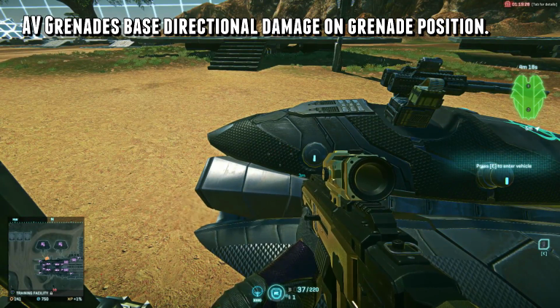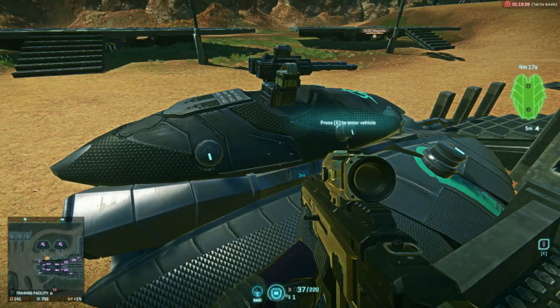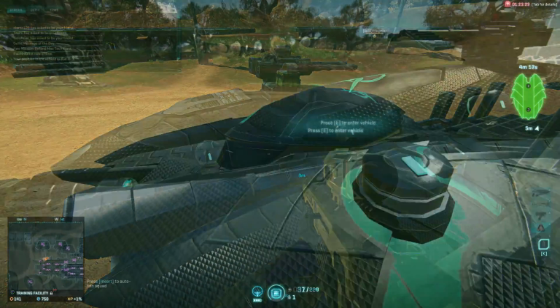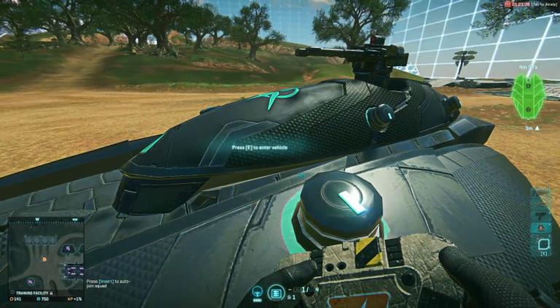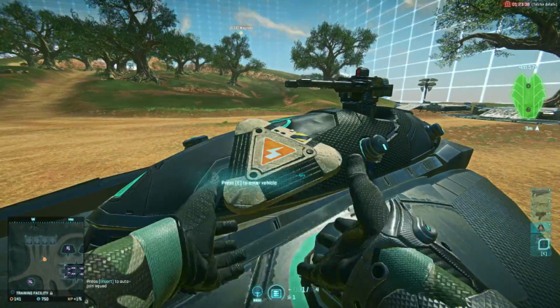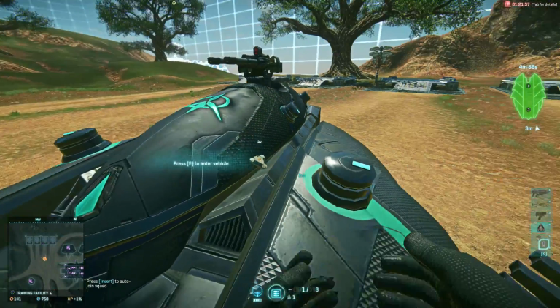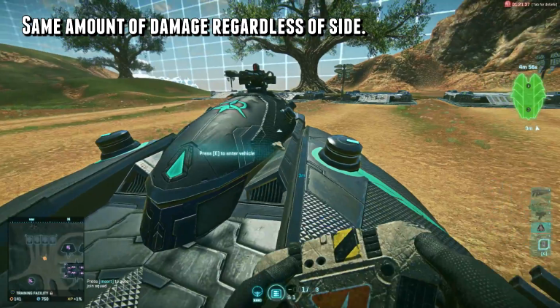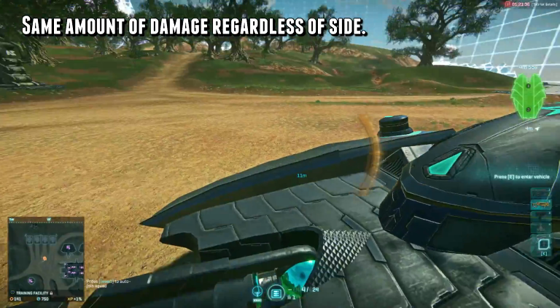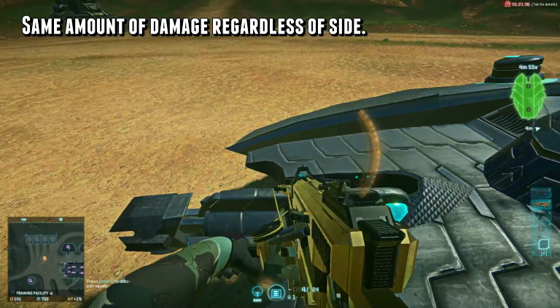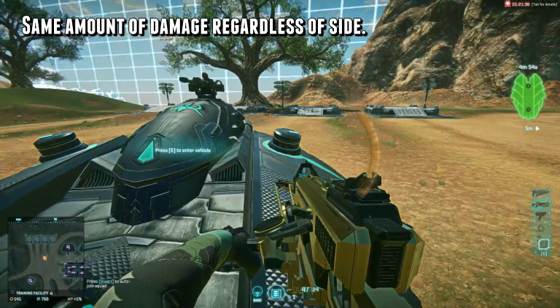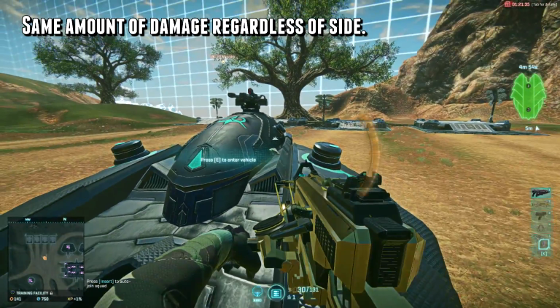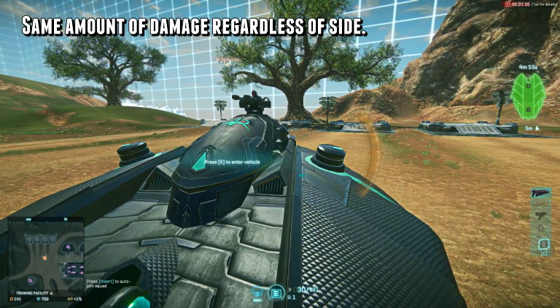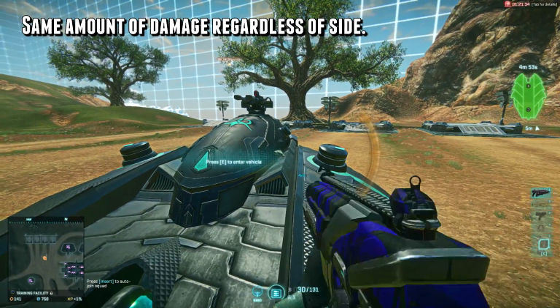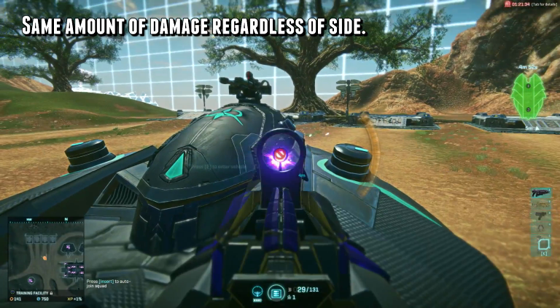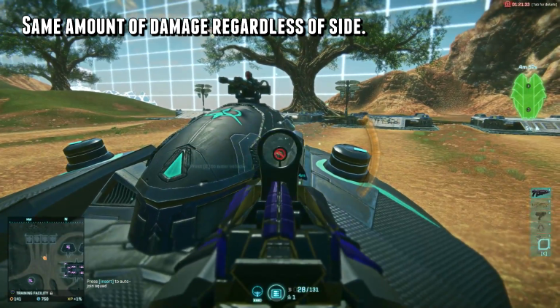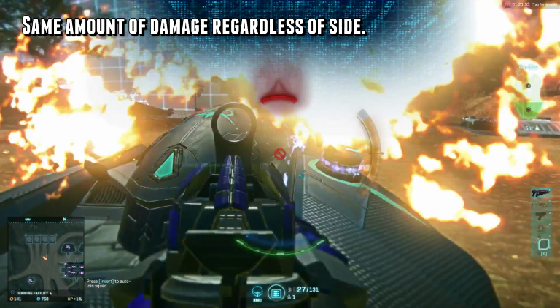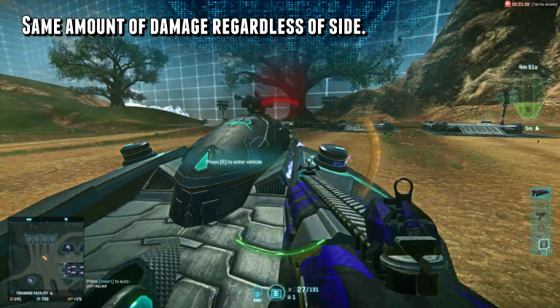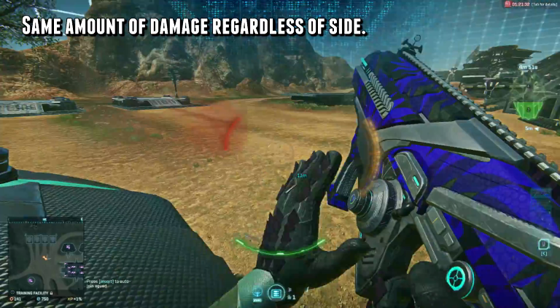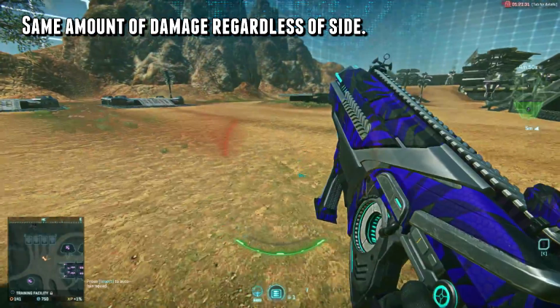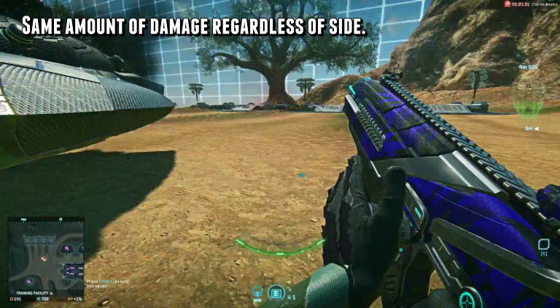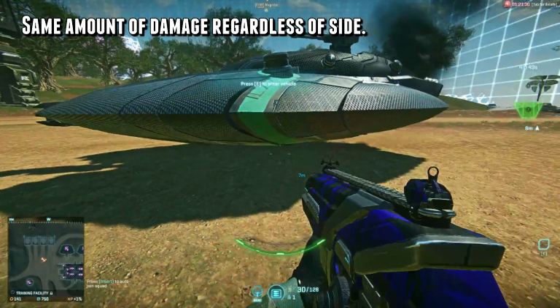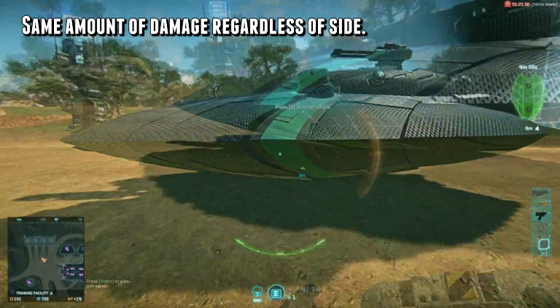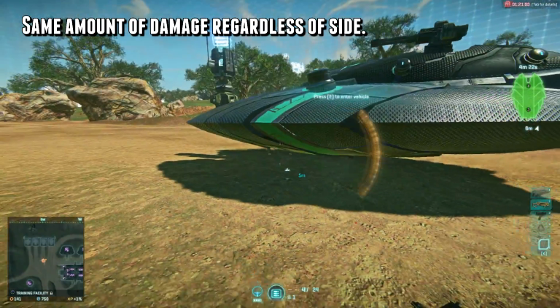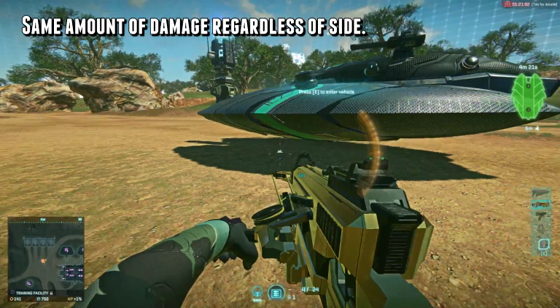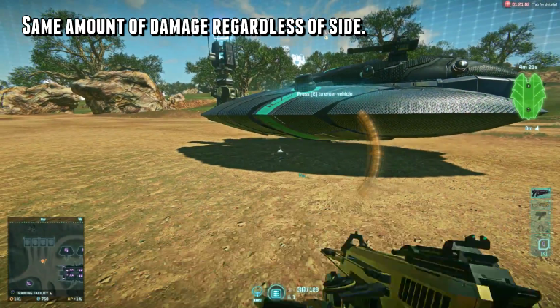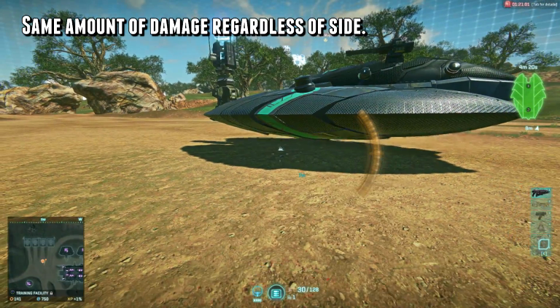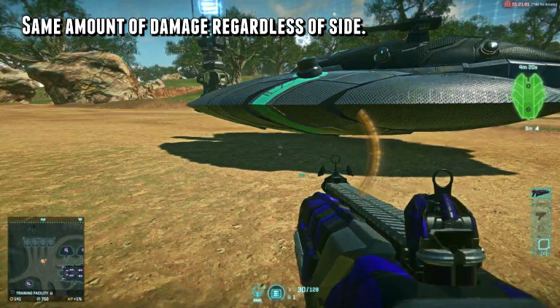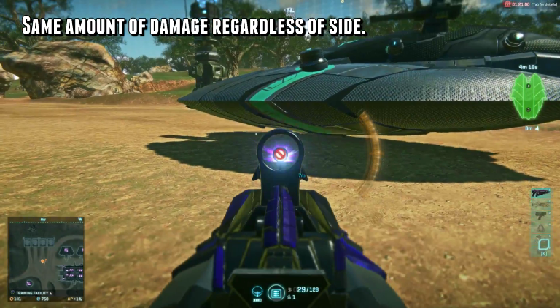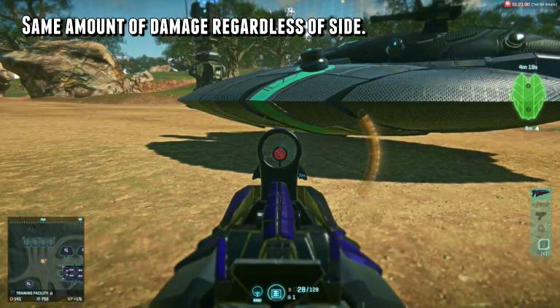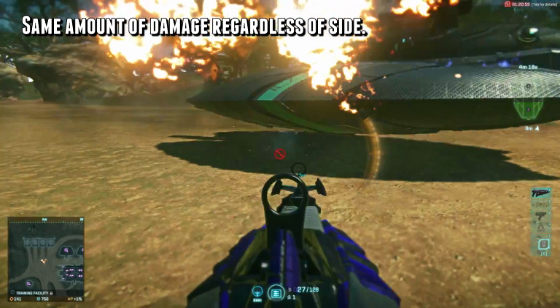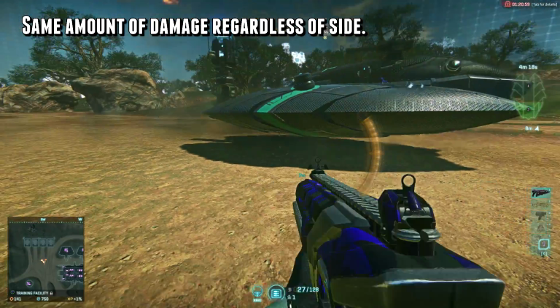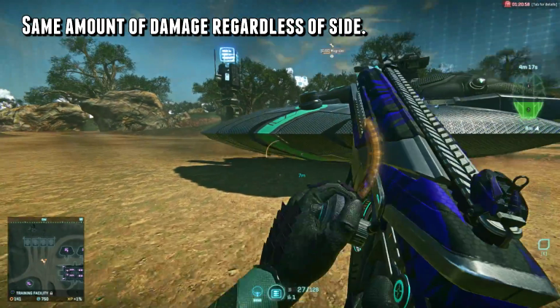For anti-tank mines and C4, they do the same amount of damage regardless of what side they actually hit. So it doesn't matter if you drop C4 on the top of the tank, in front of the tank, behind the tank, or even next to the tank — it does the same amount of damage. Same goes for anti-tank mines.